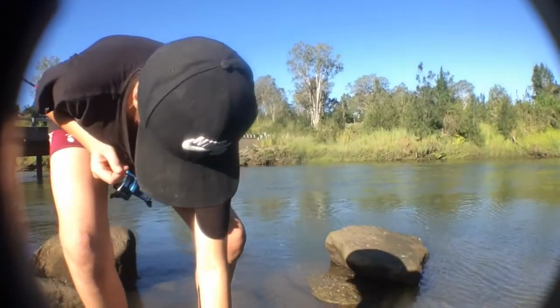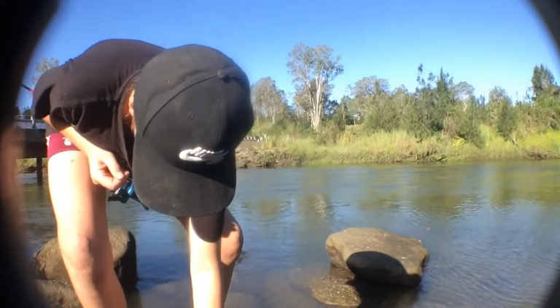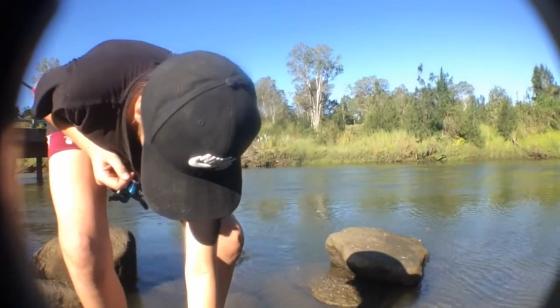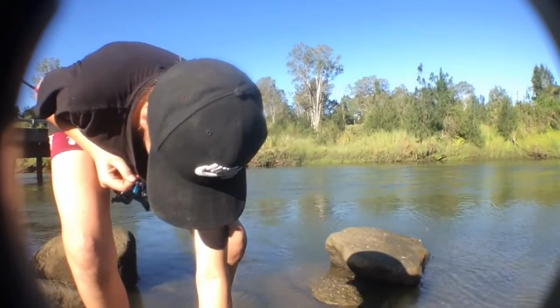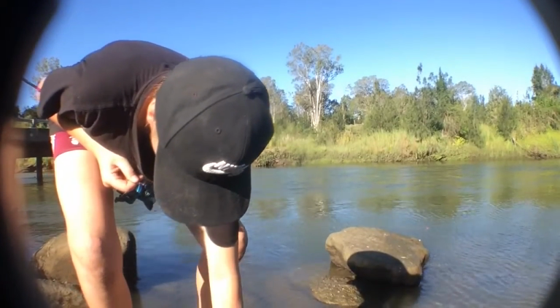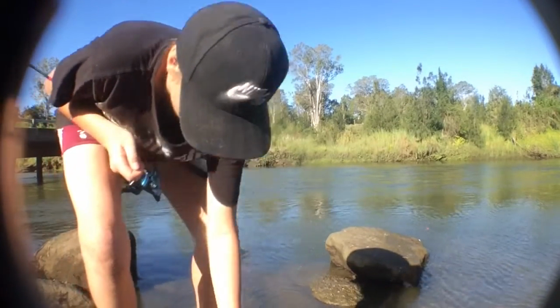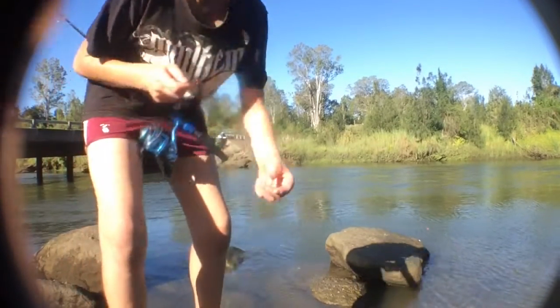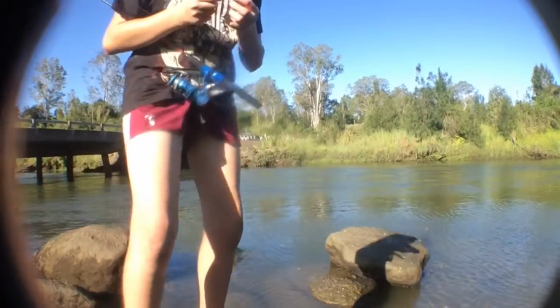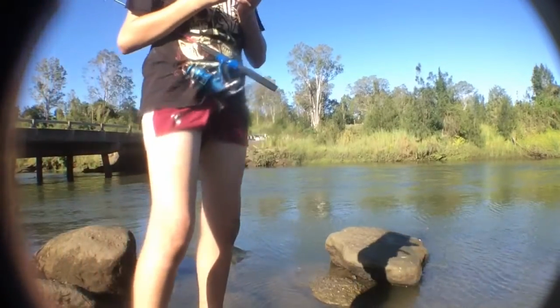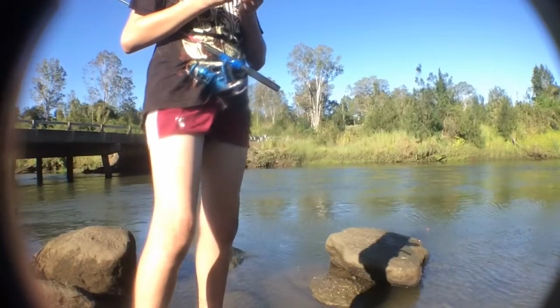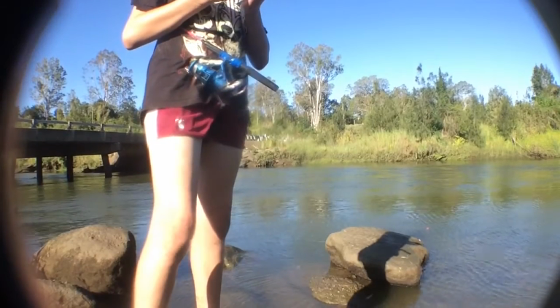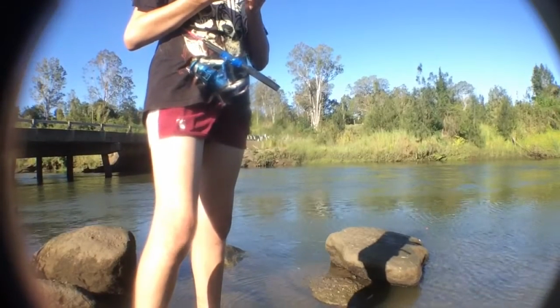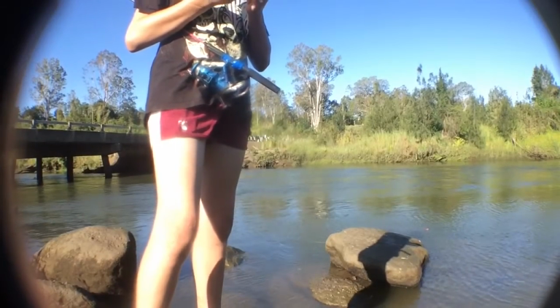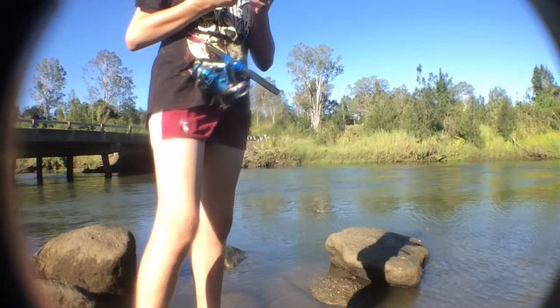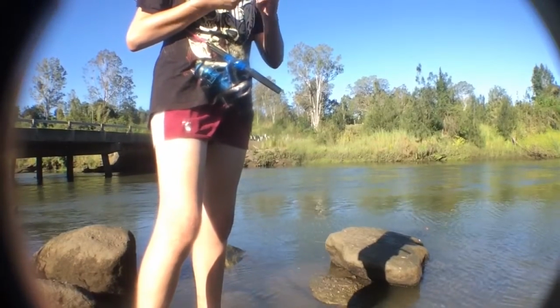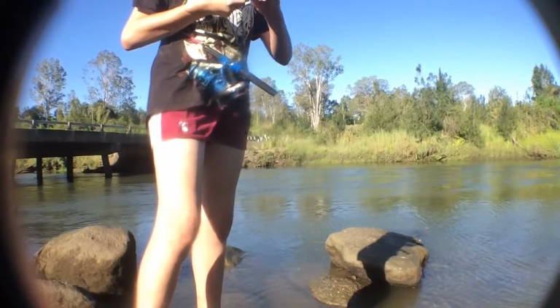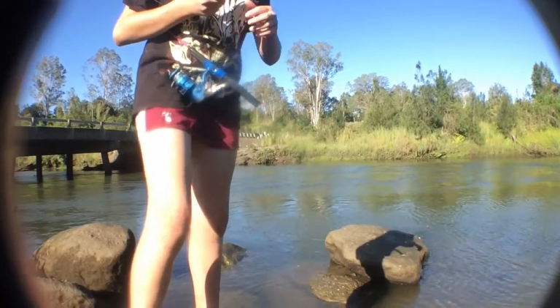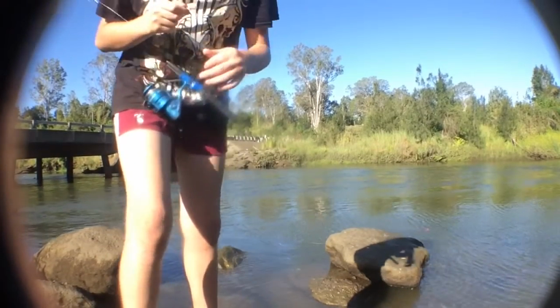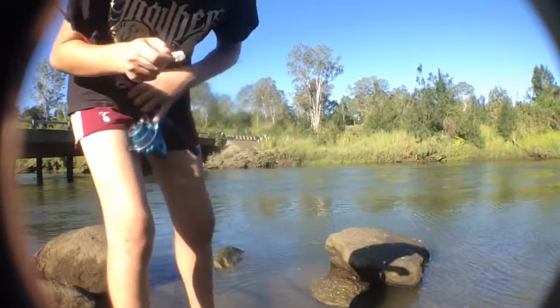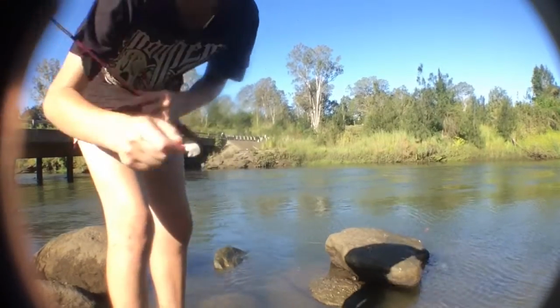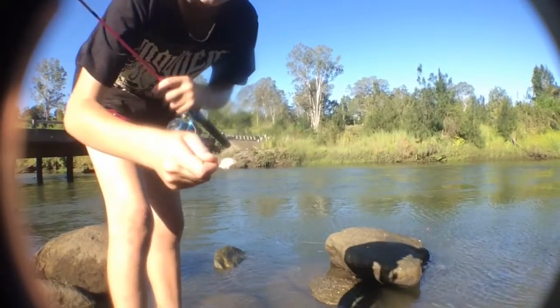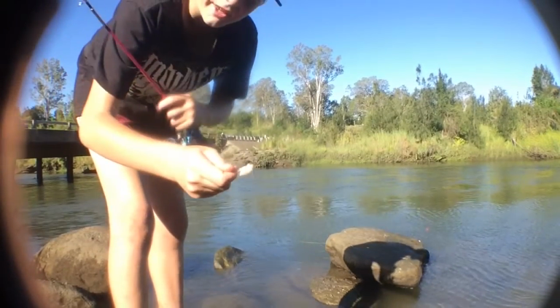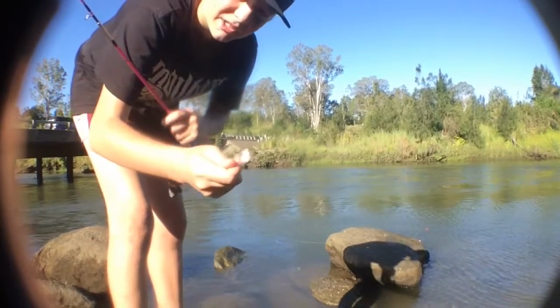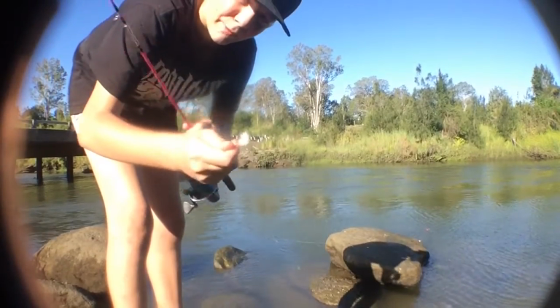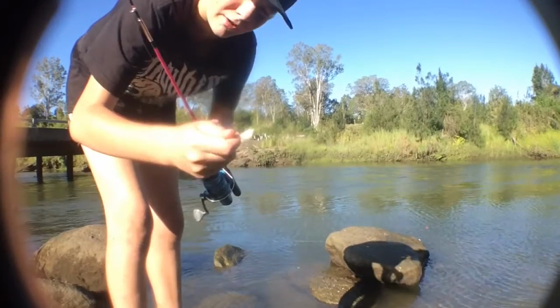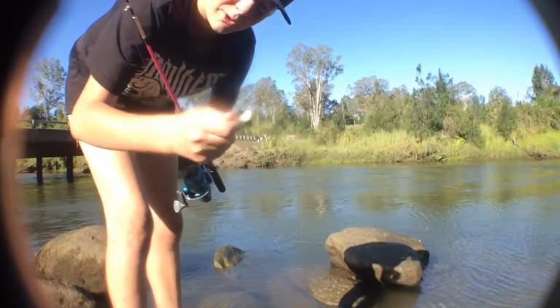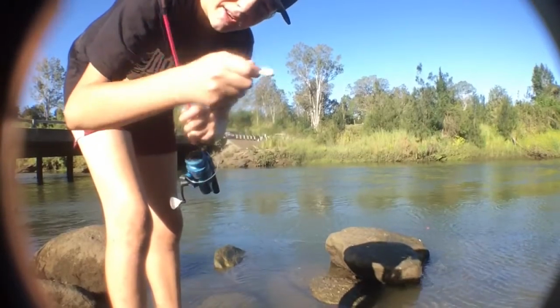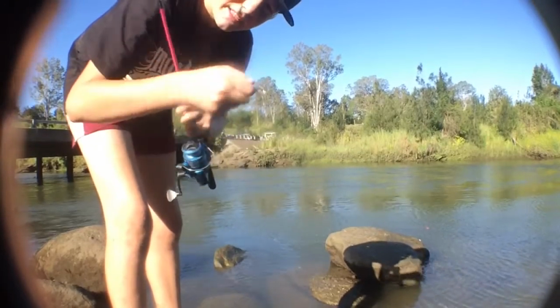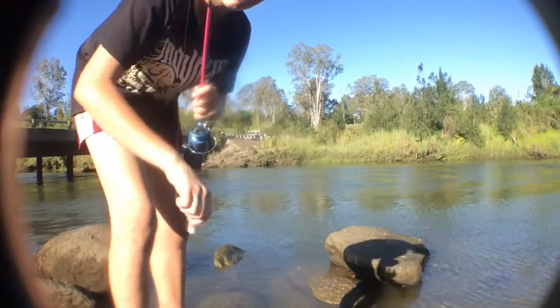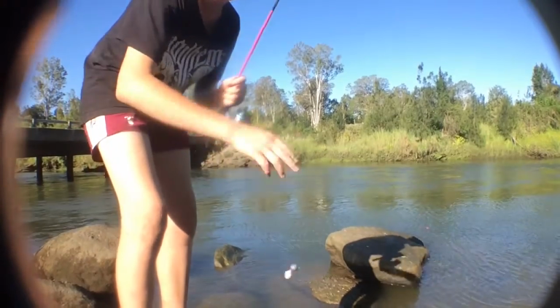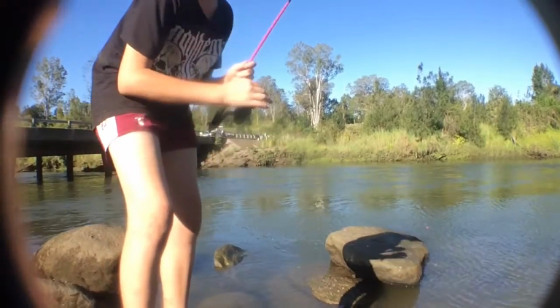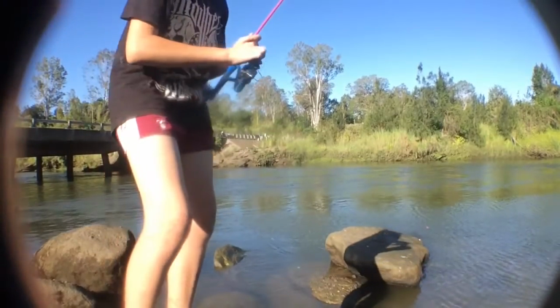I just hope that happens all morning — chuck it out there and no bait. Sorry guys, I haven't got the camera tilted up very high, but the big wind has been pushing over my tripod.